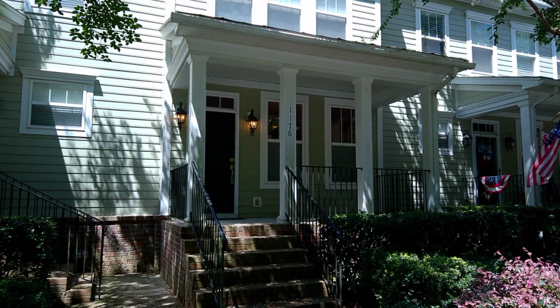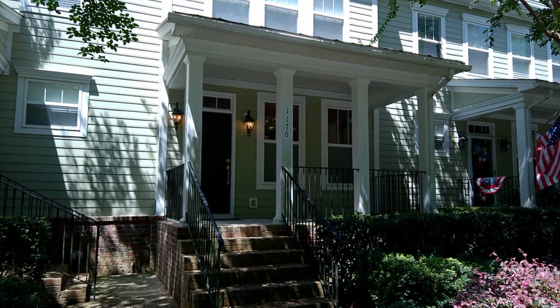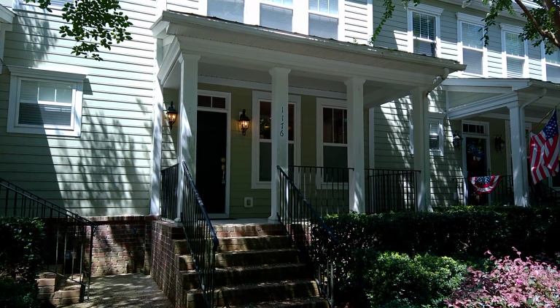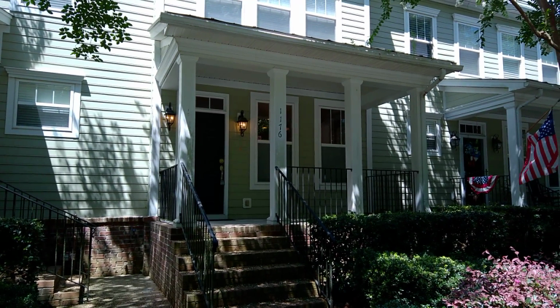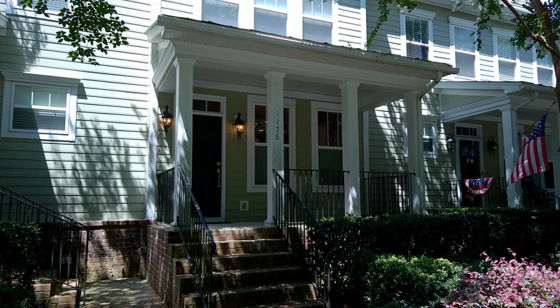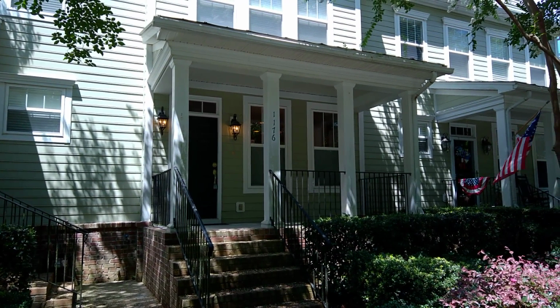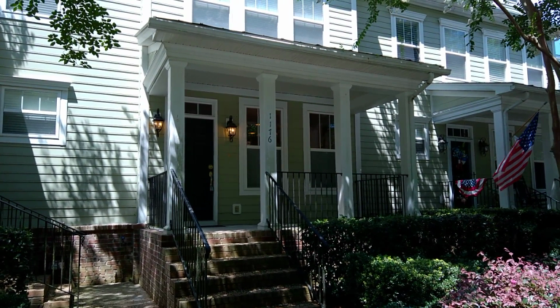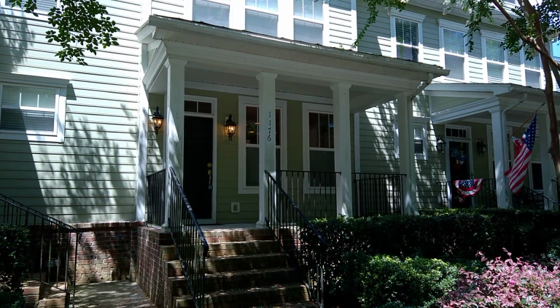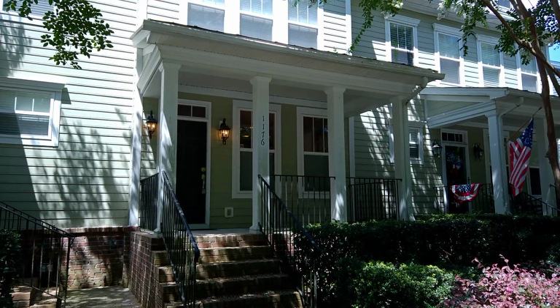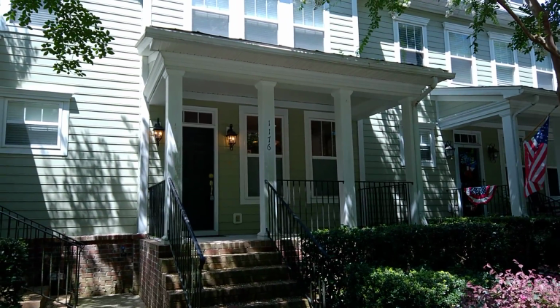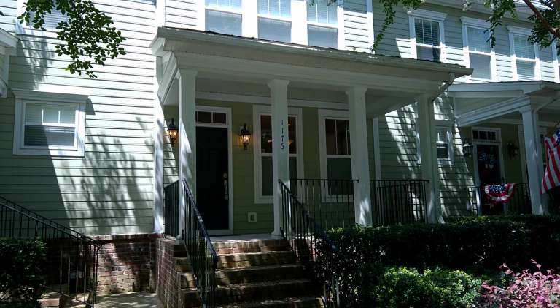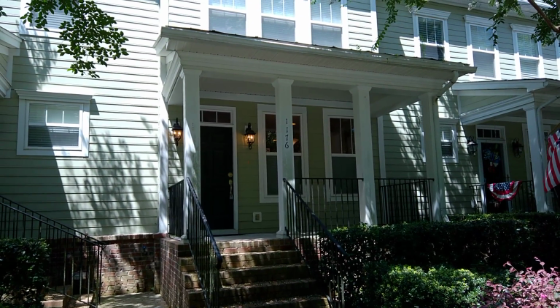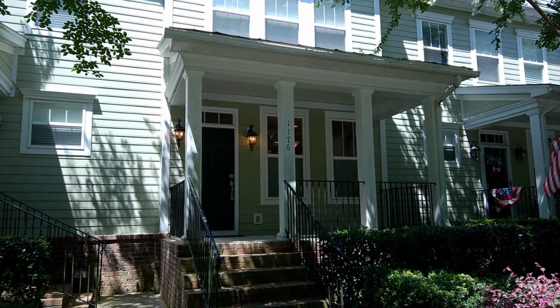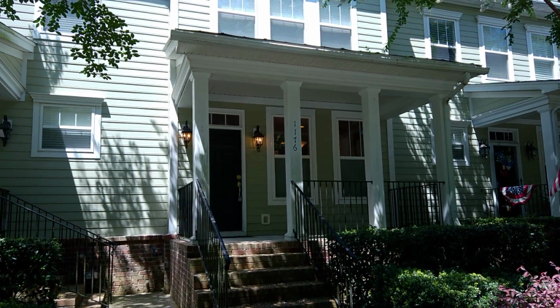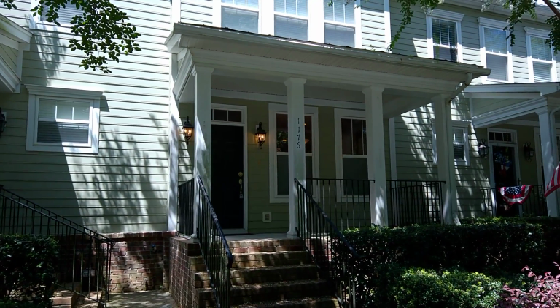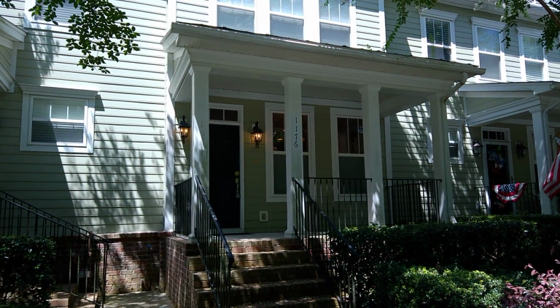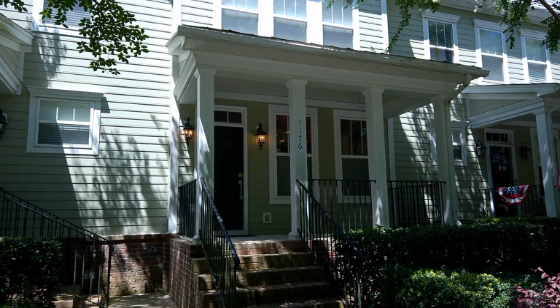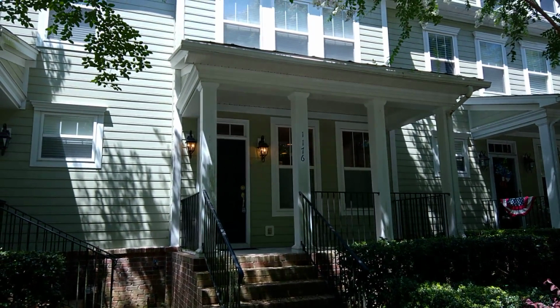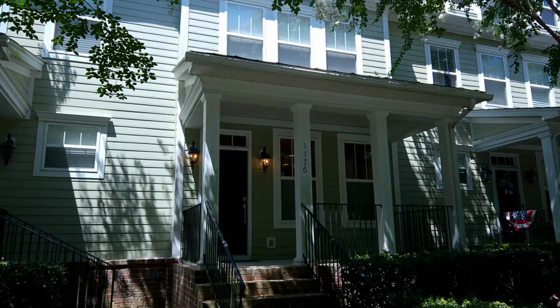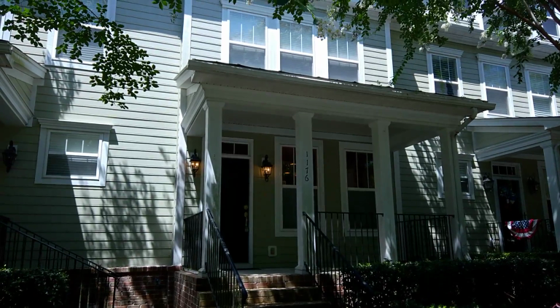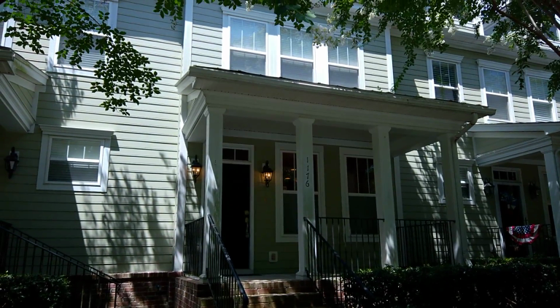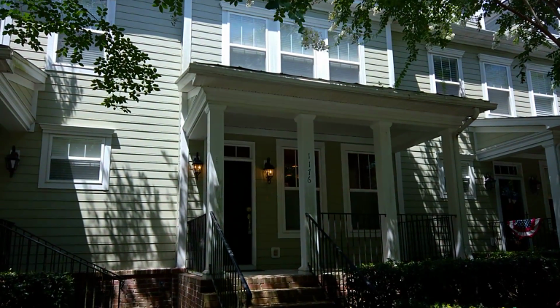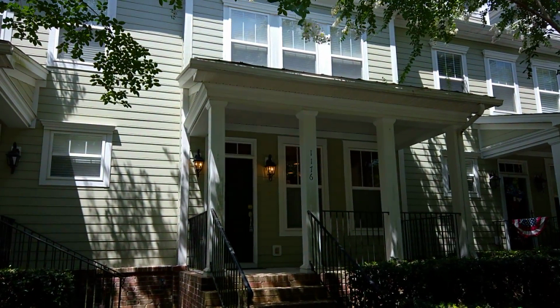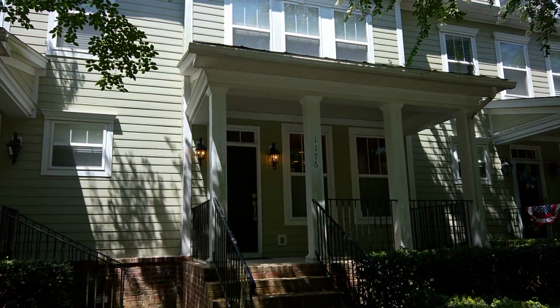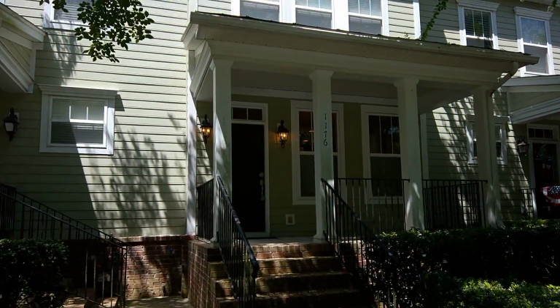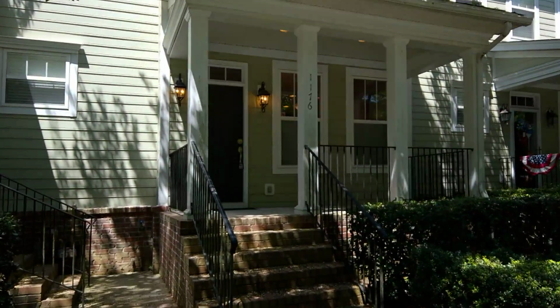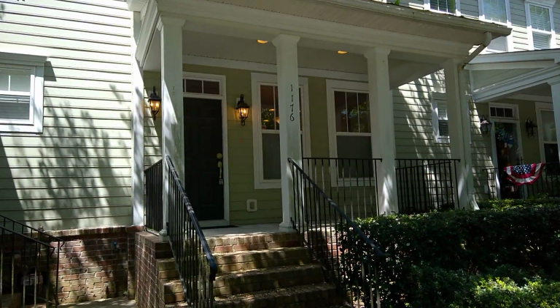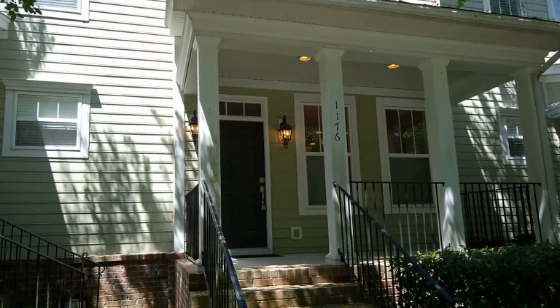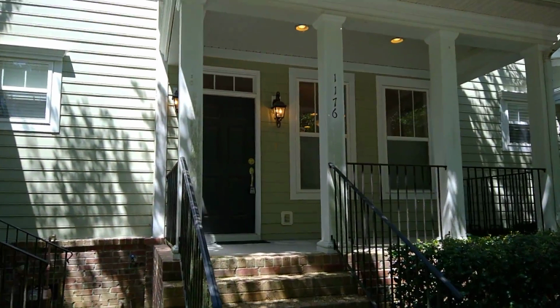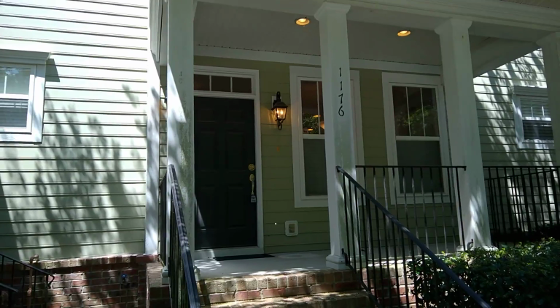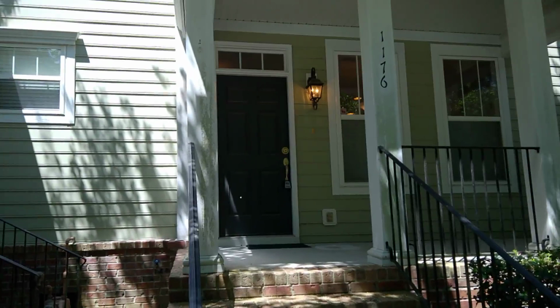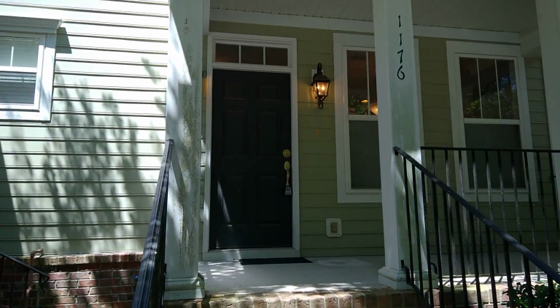Welcome to 1176 Barfield Street on Daniel Island. My name is Aaron Silverman with Blue Water Property Management. I'm going to take you on a walking tour video of this two bedroom, two and a half bath townhome. So, let's head on up.